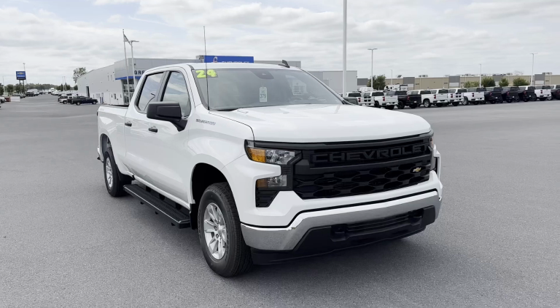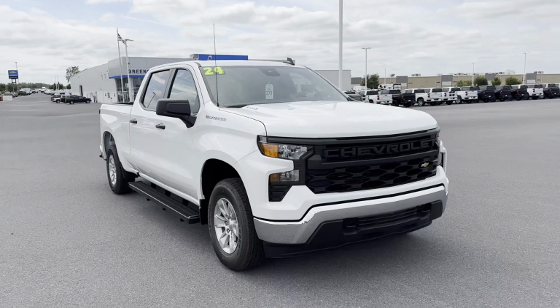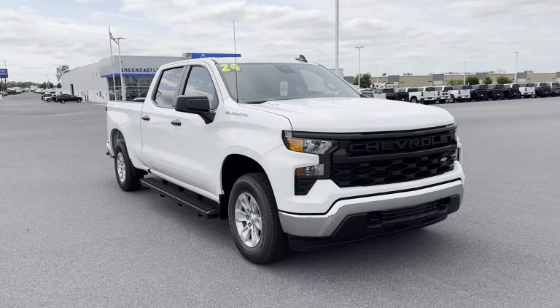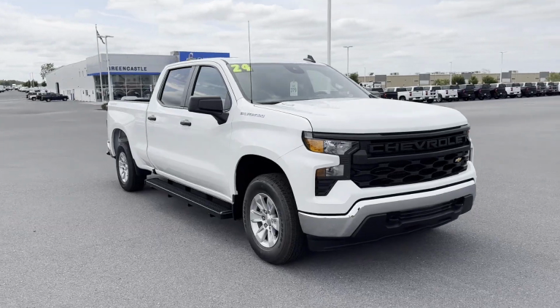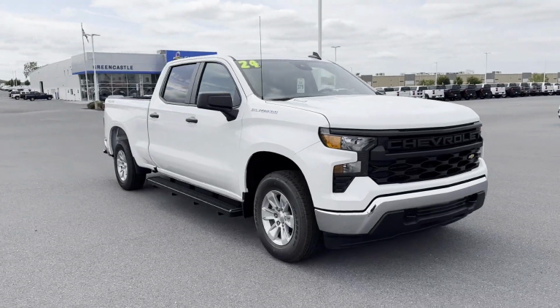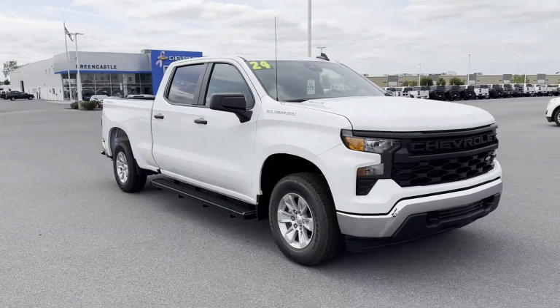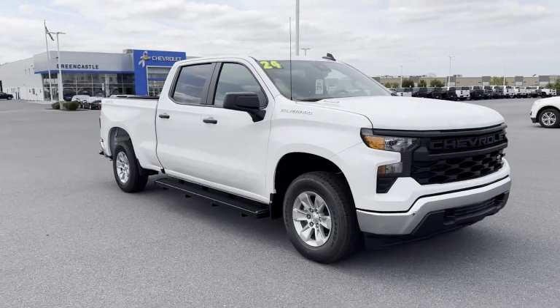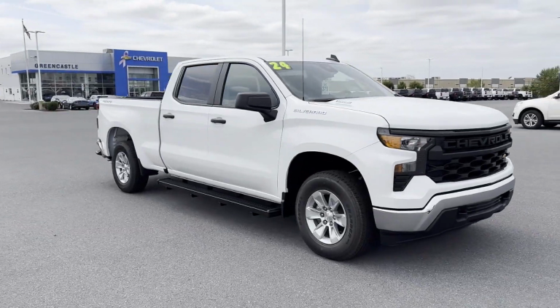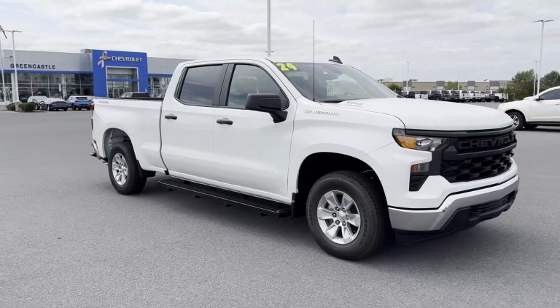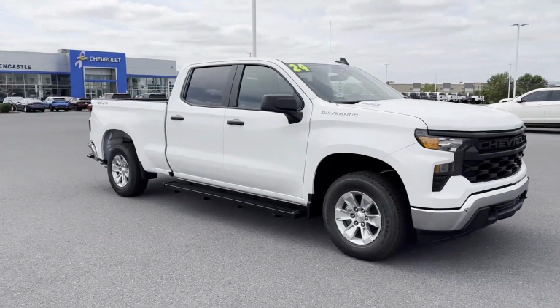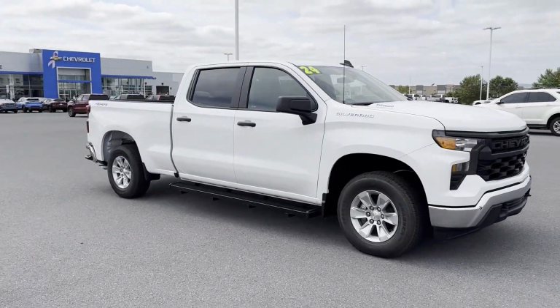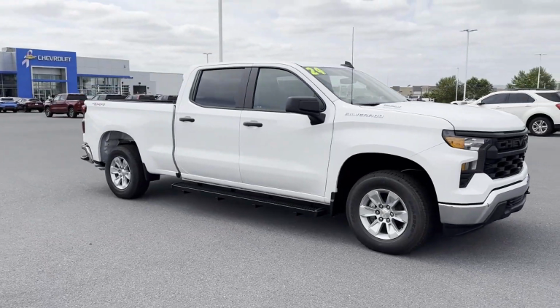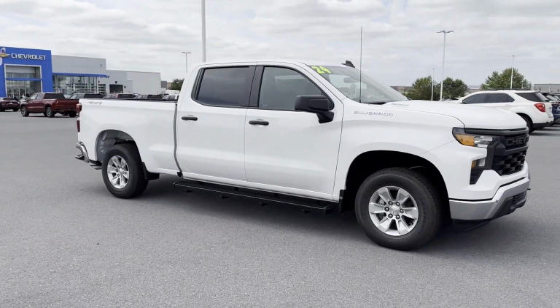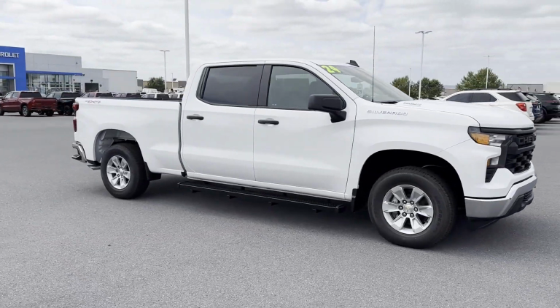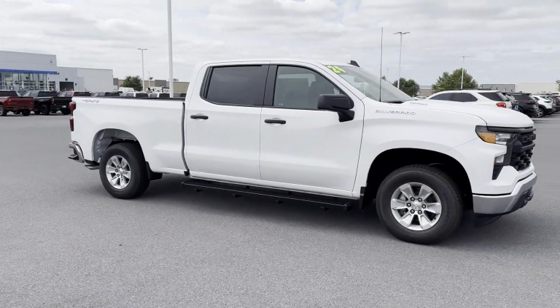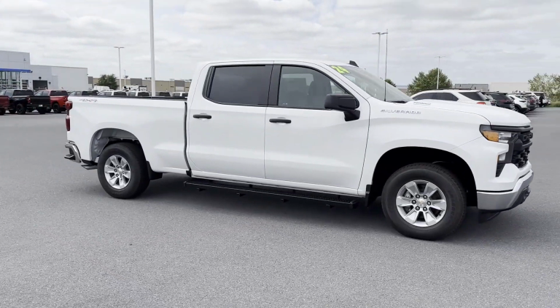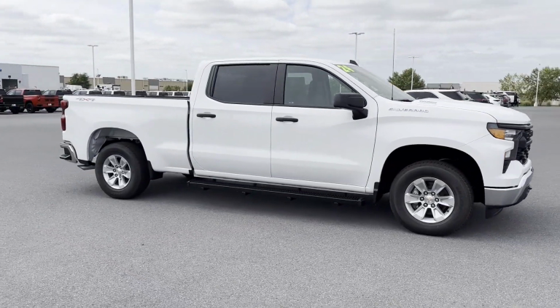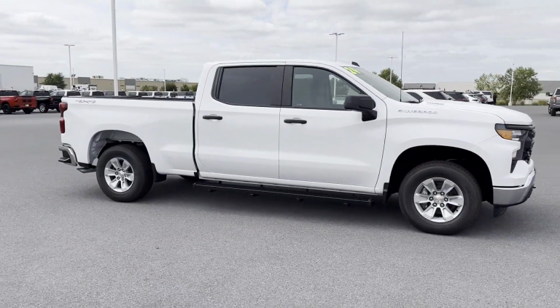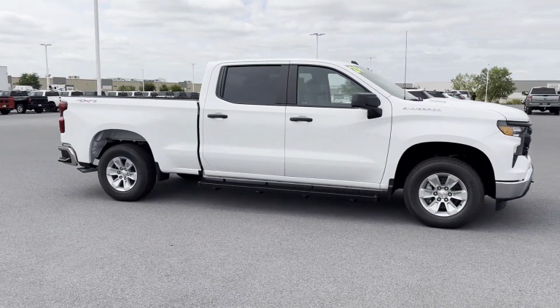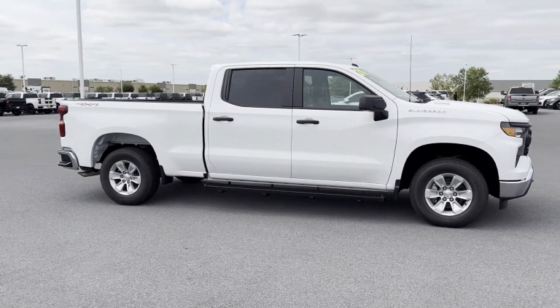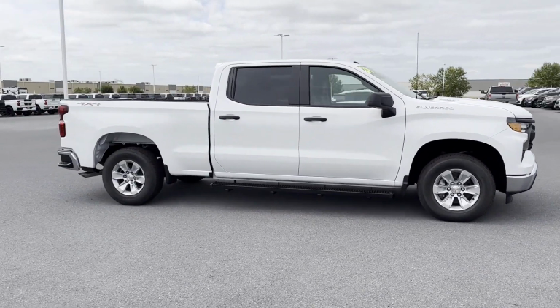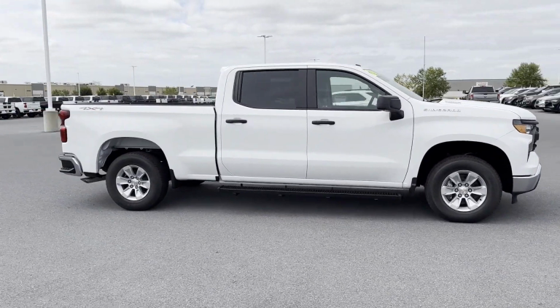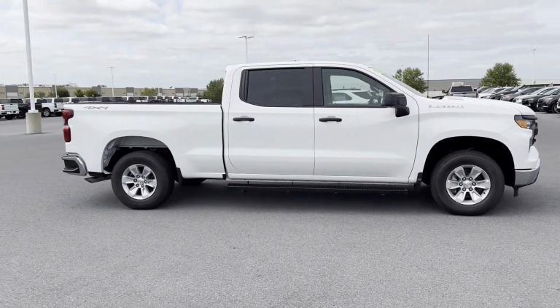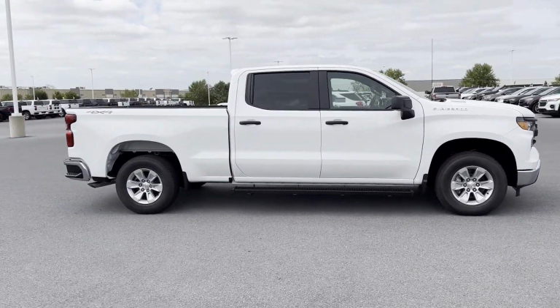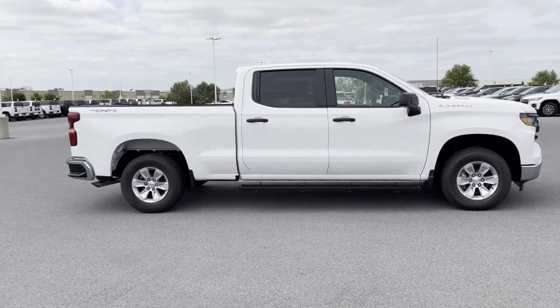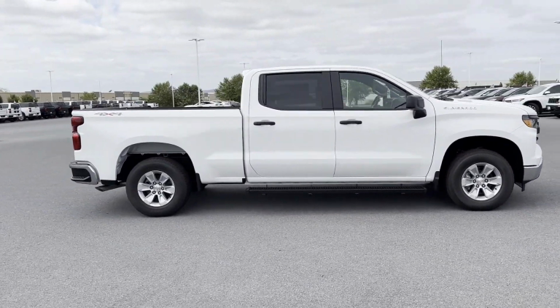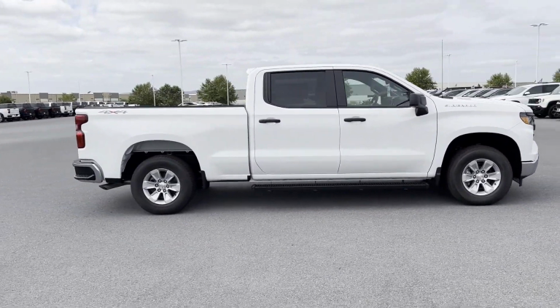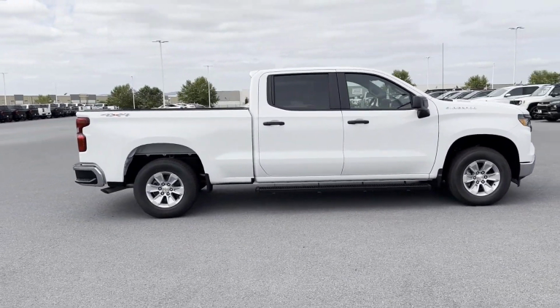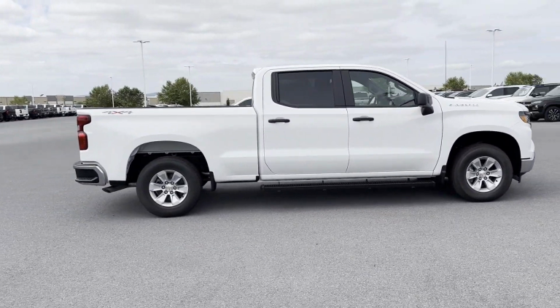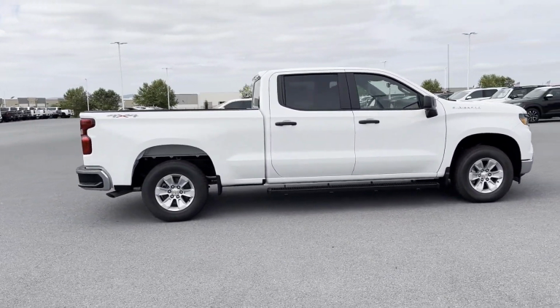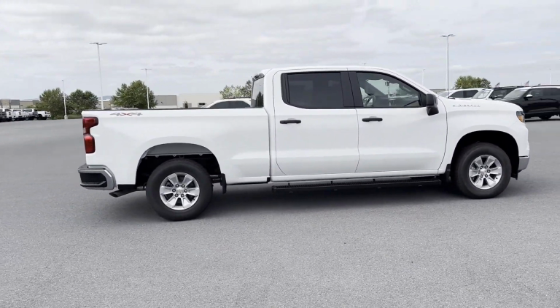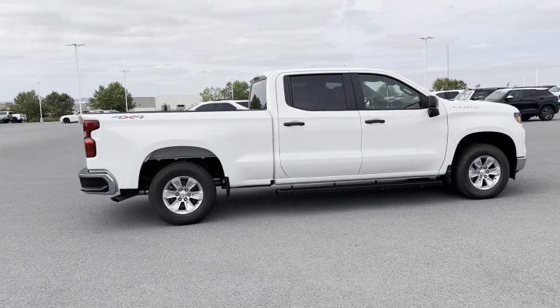2024 Chevrolet Silverado 1500. This pickup truck offers two full rows of seating for premium comfort.